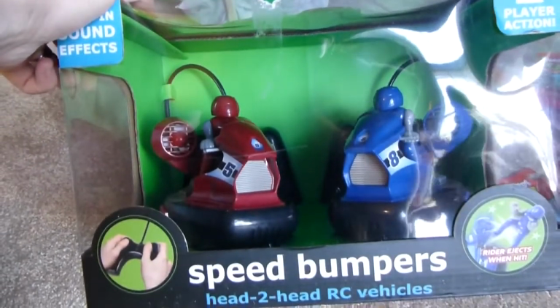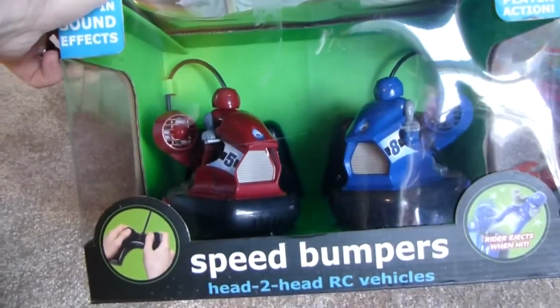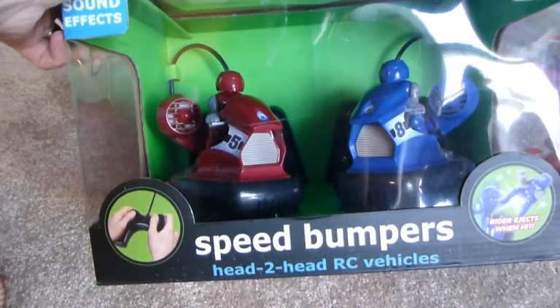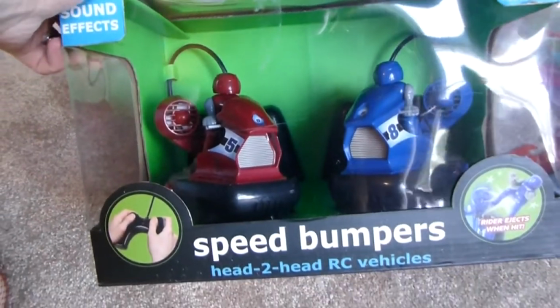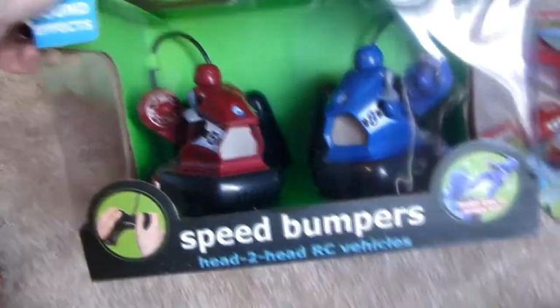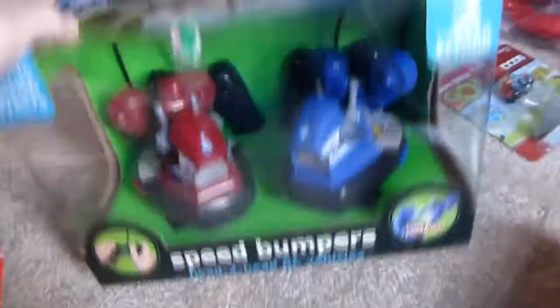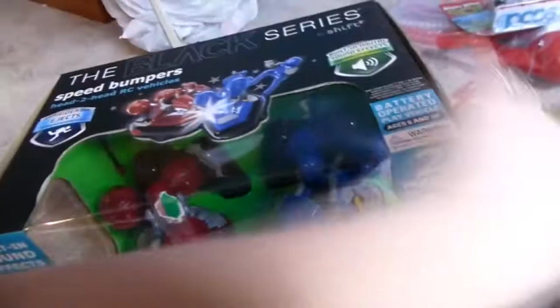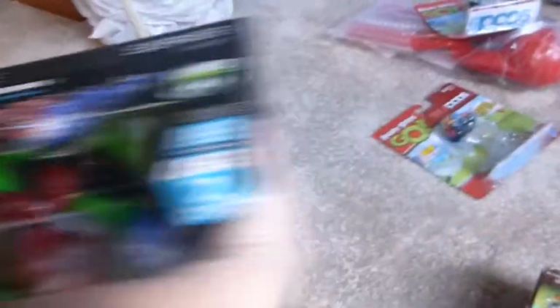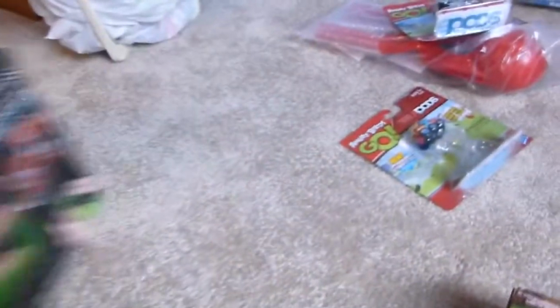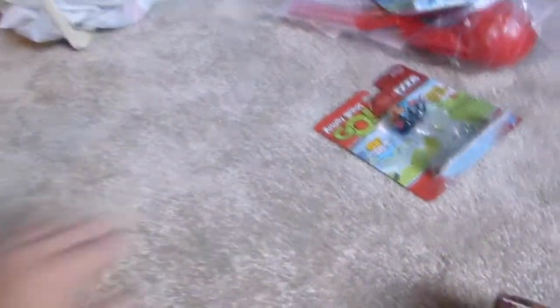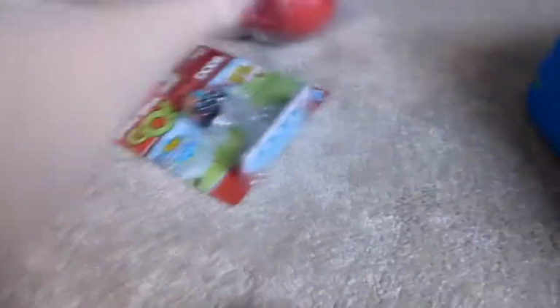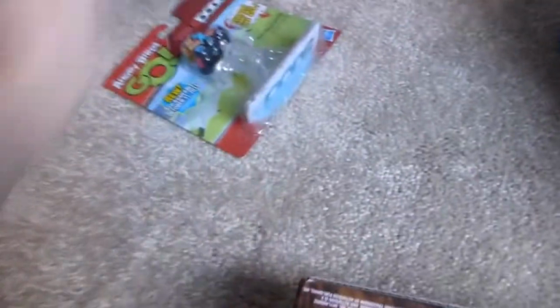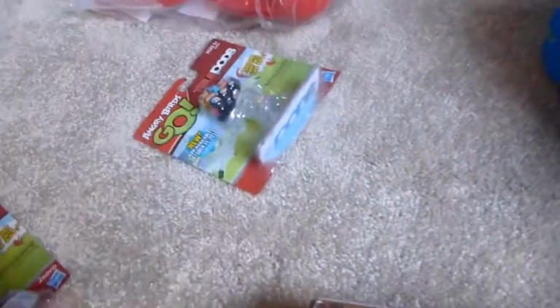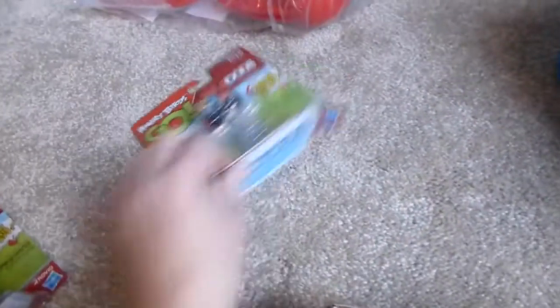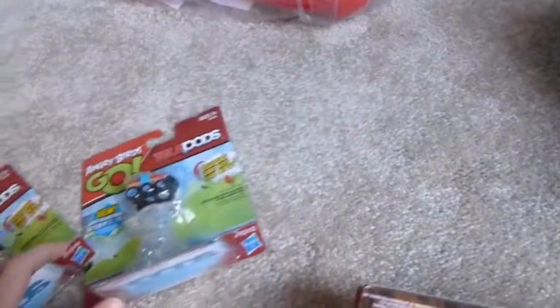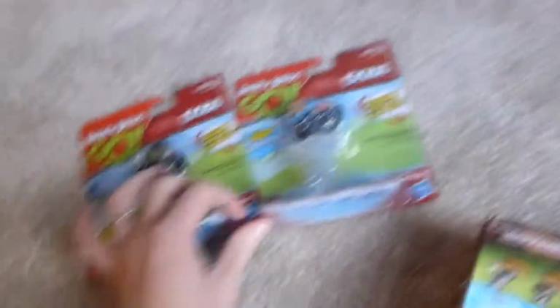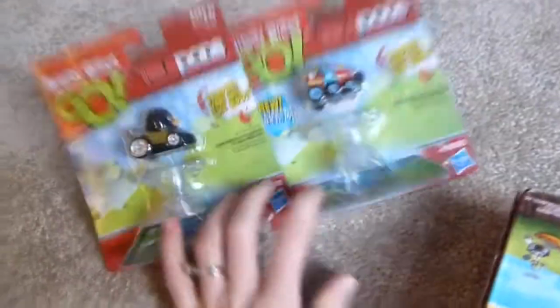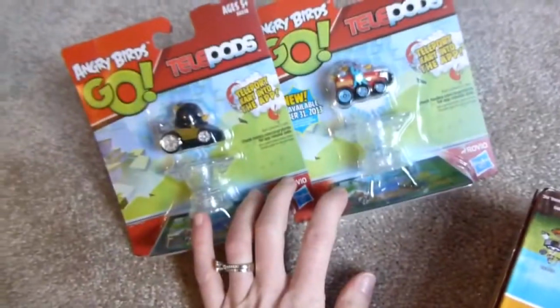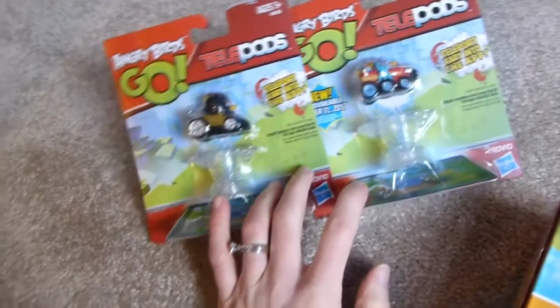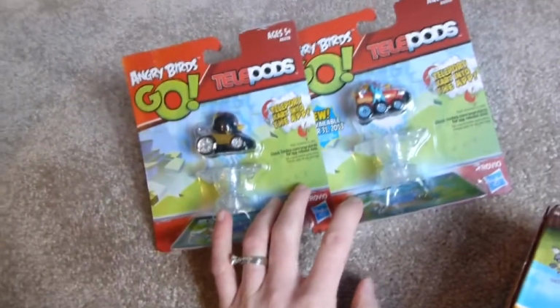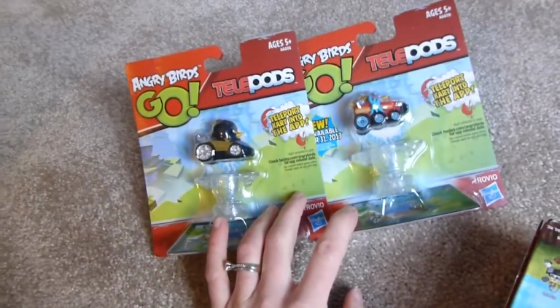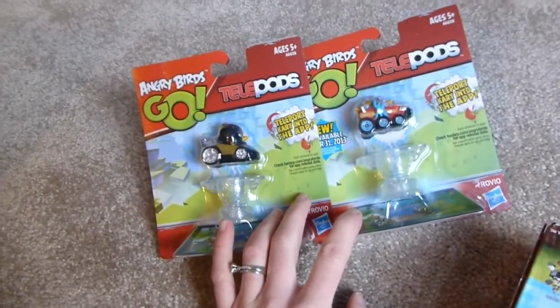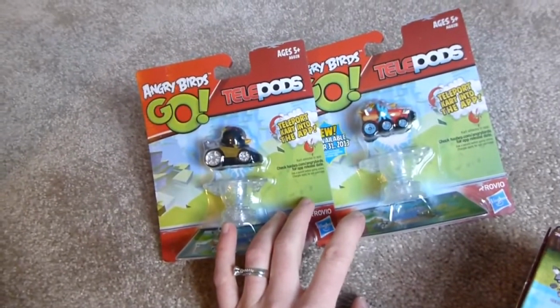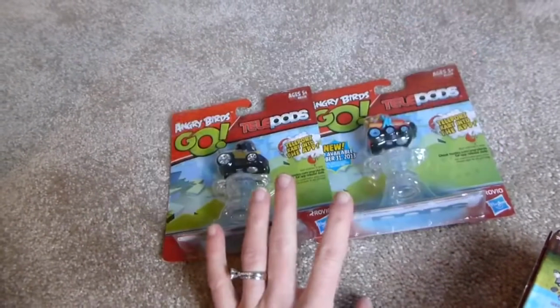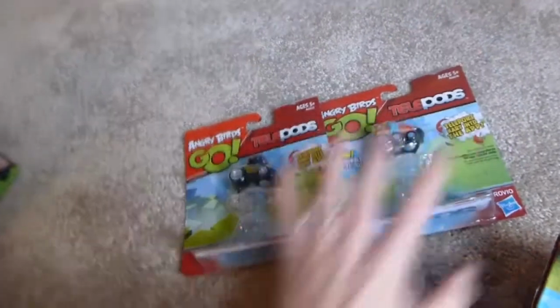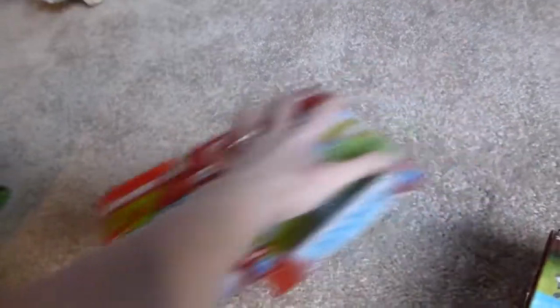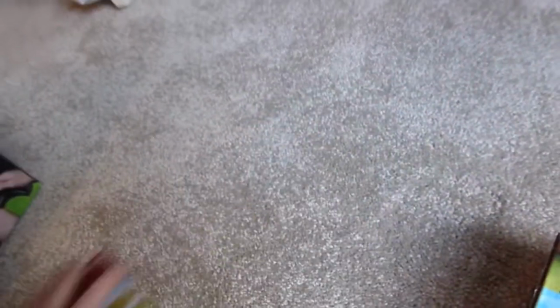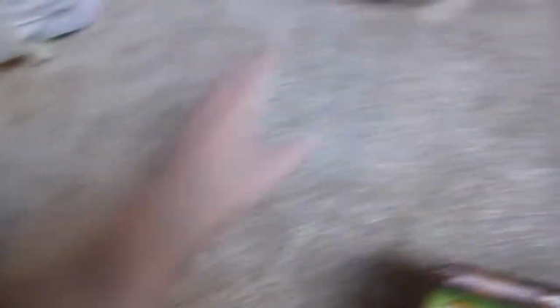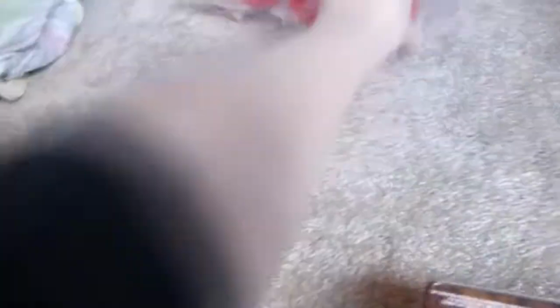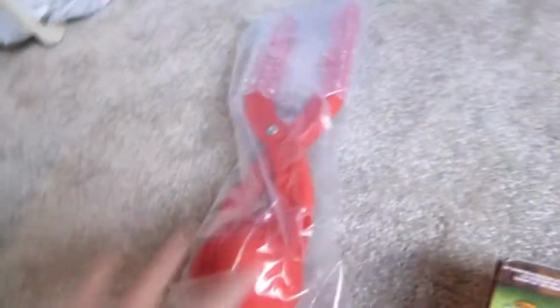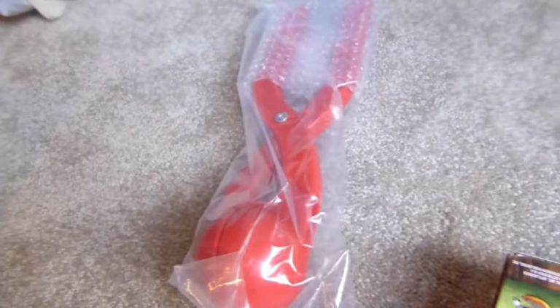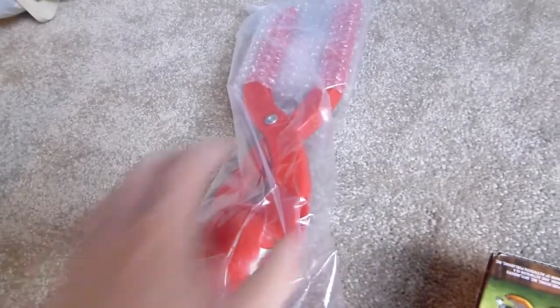They're remote control and you drive them around — there were two more. I got him these and he knew they're from Dollar Tree, but they work with the game really well and he likes them. He also got a snowball maker.